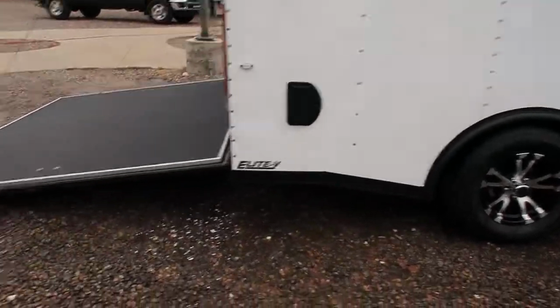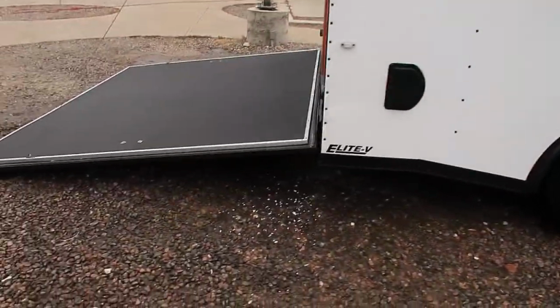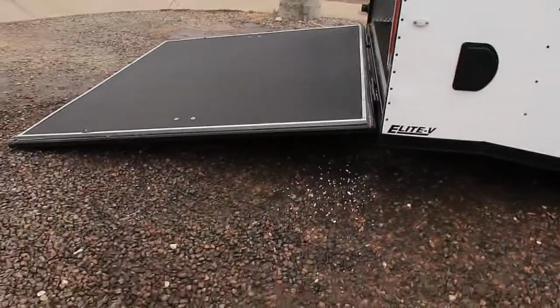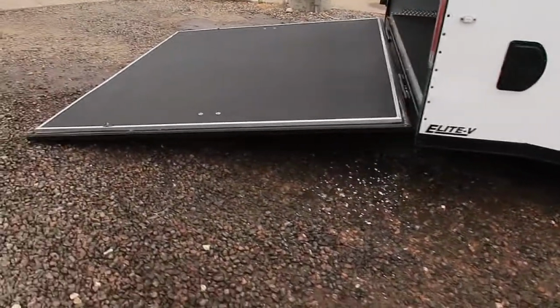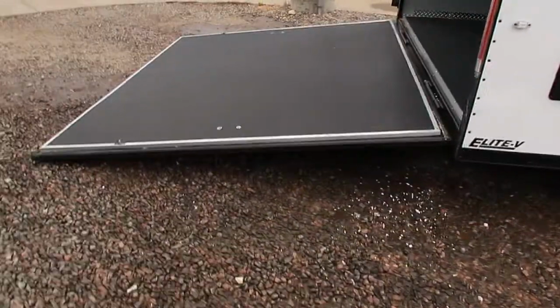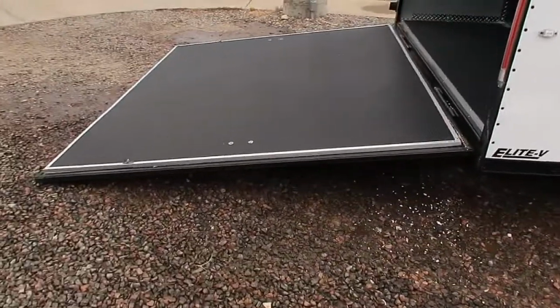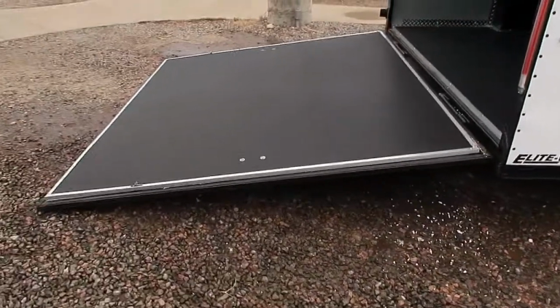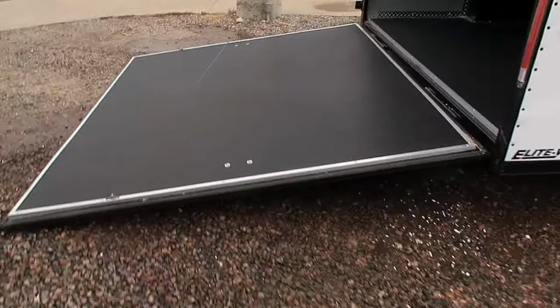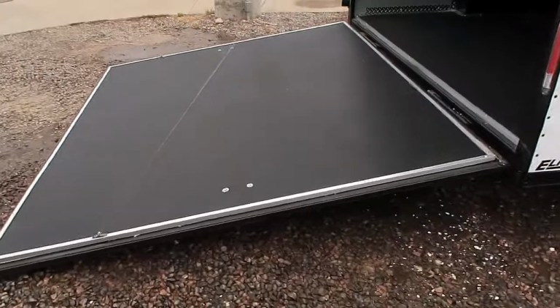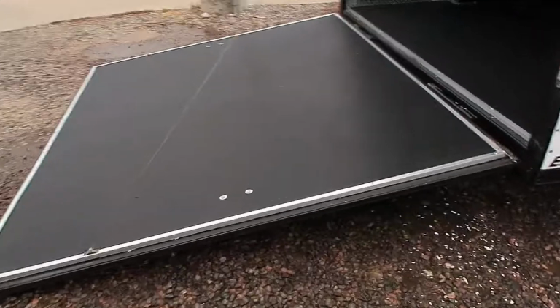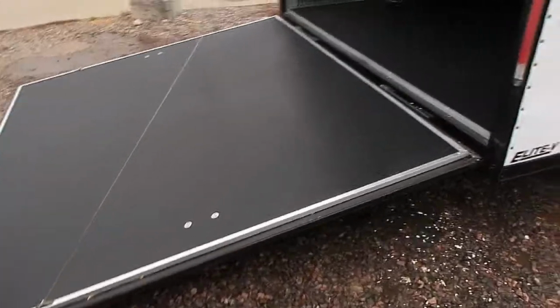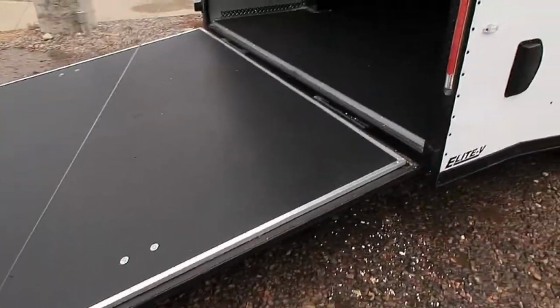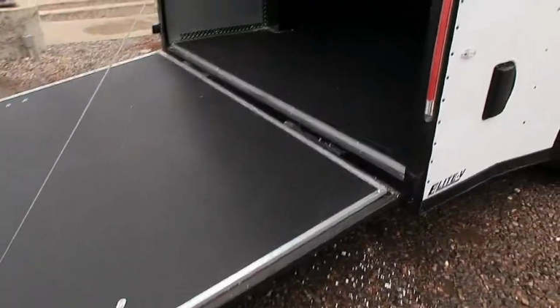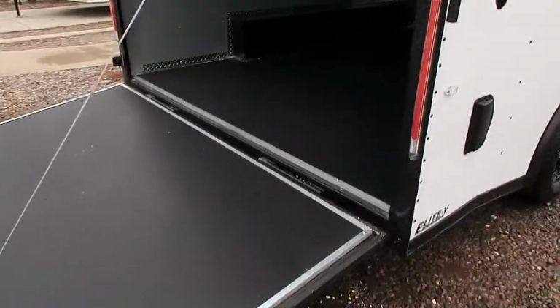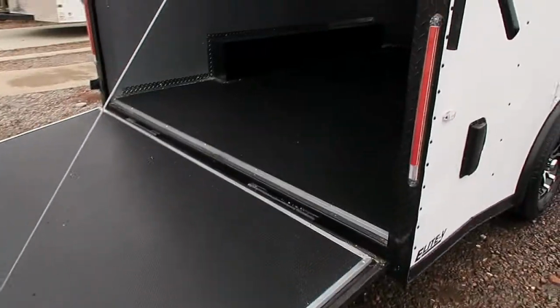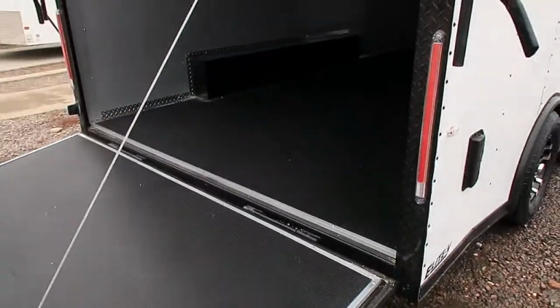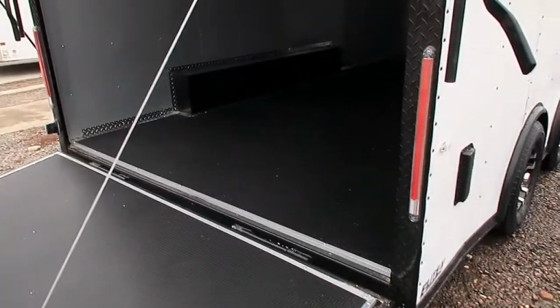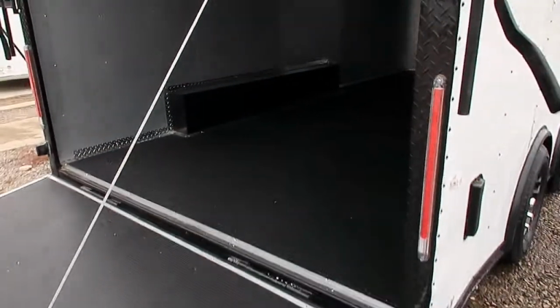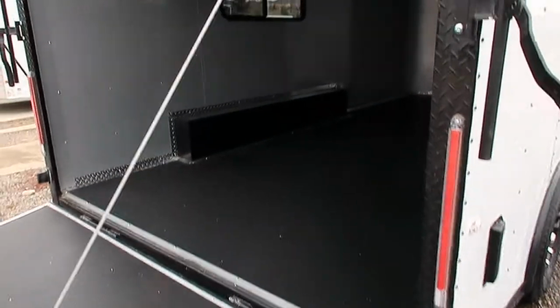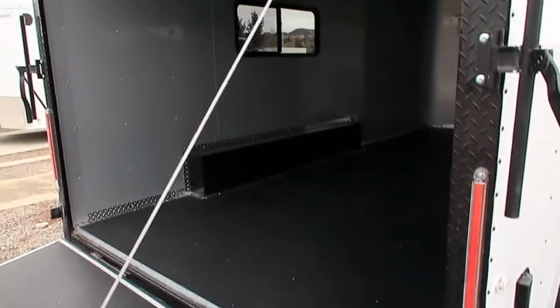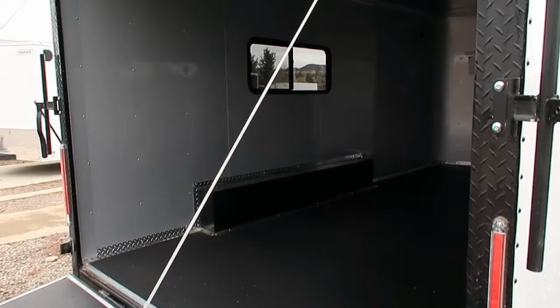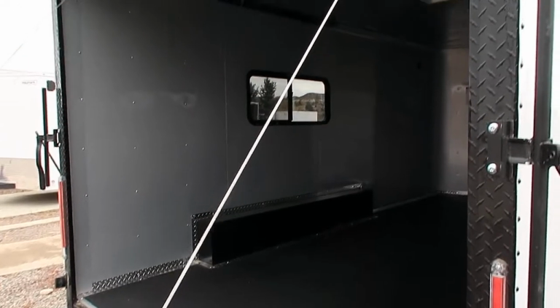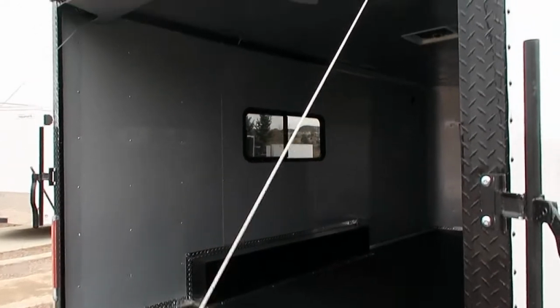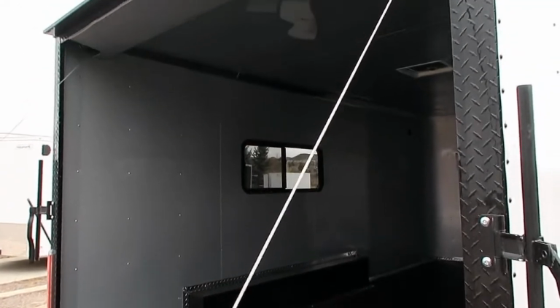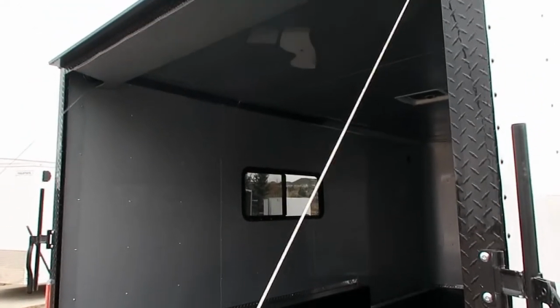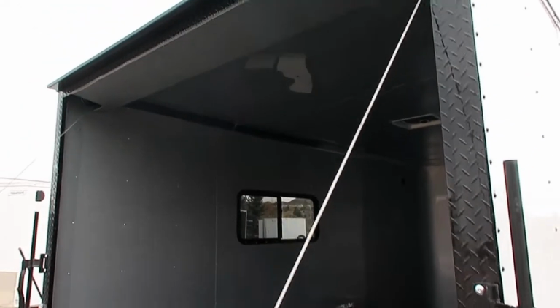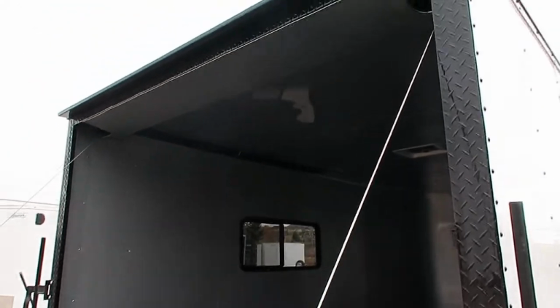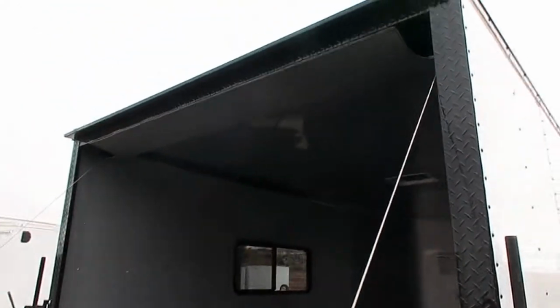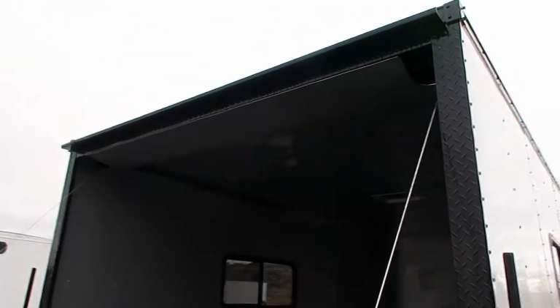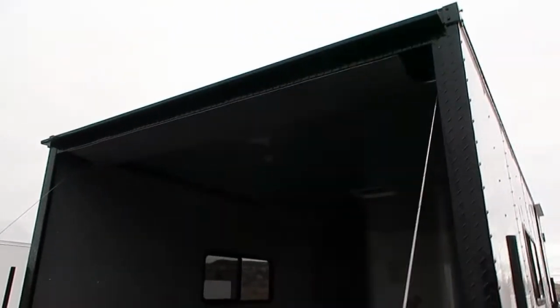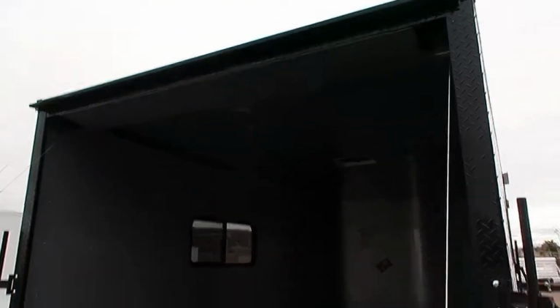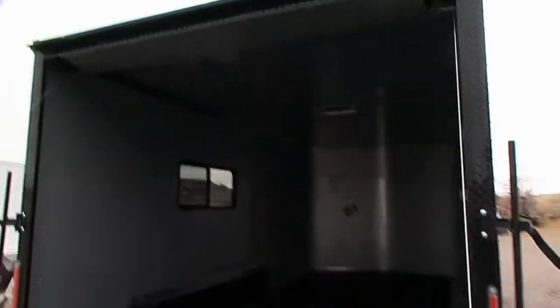Rear ramp door comes with a spring assist close, so it's easy to open and close. All LED exterior lighting. You also have the black diamond plate wrap around the rear door jamb to match your blackout package, and another gutter over your side door.